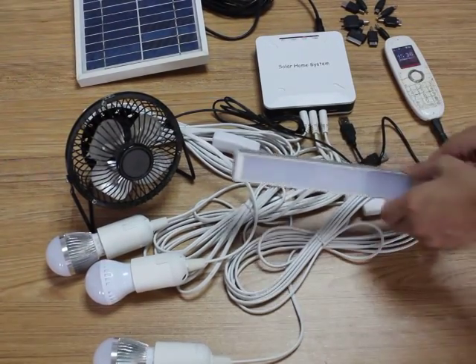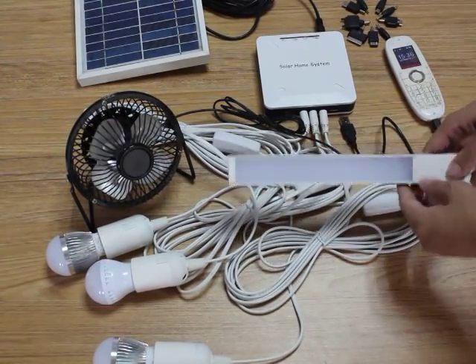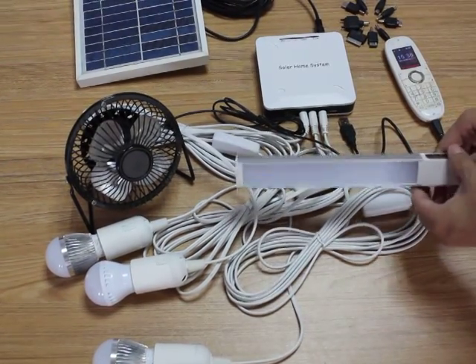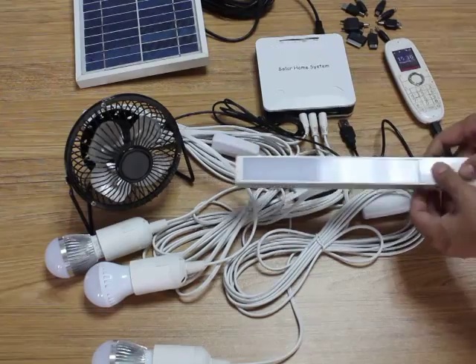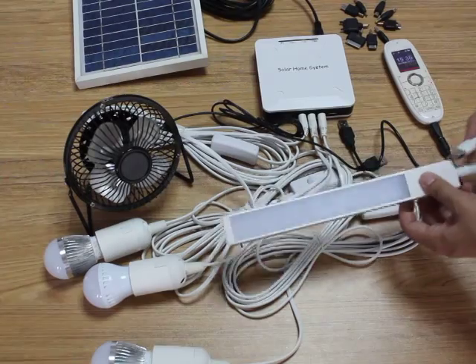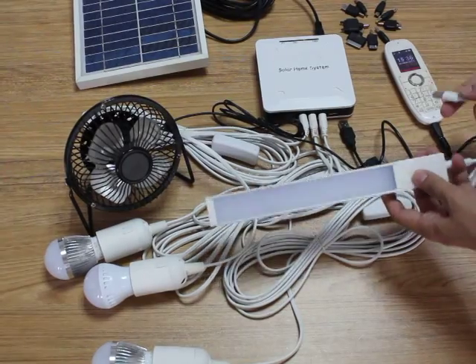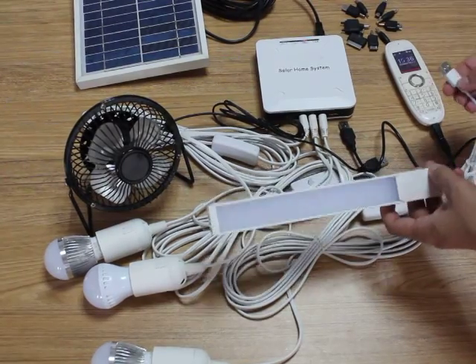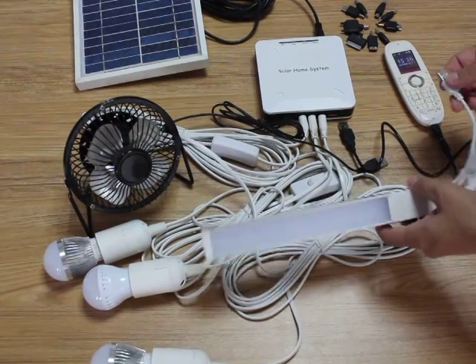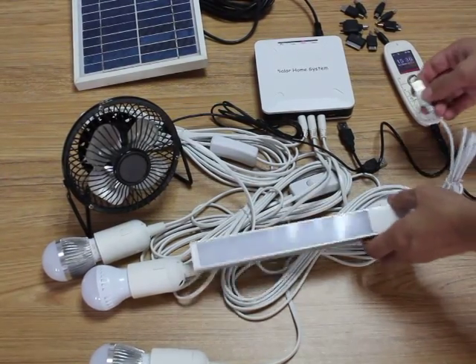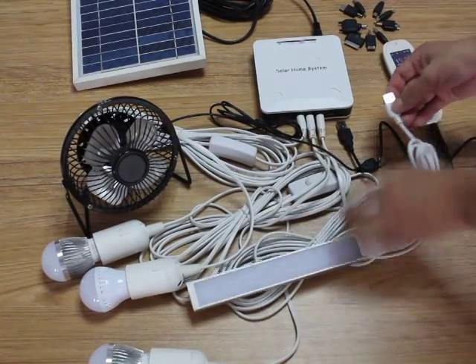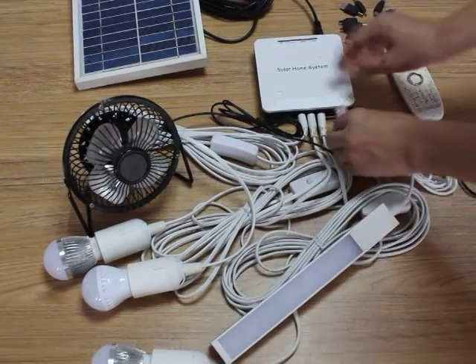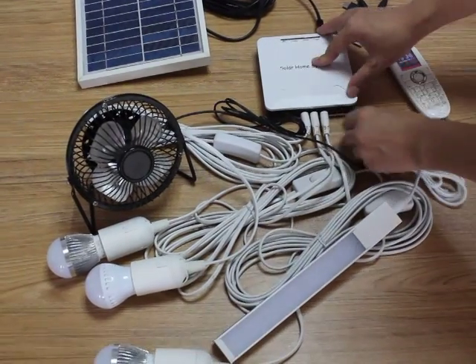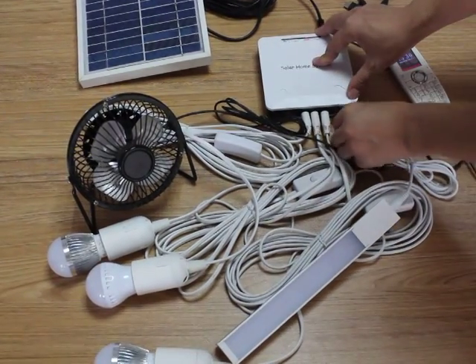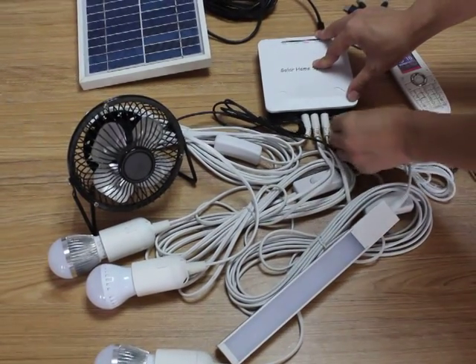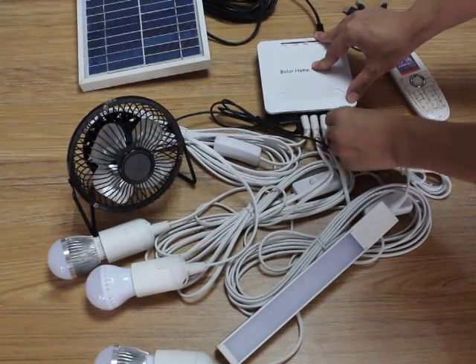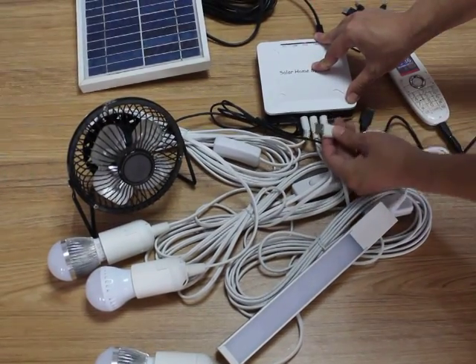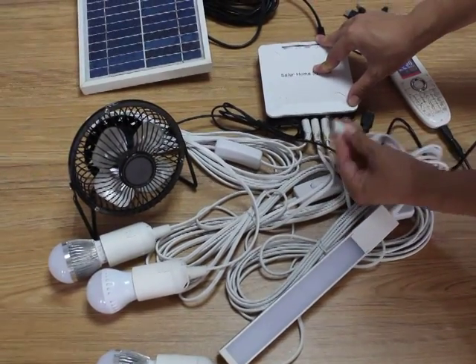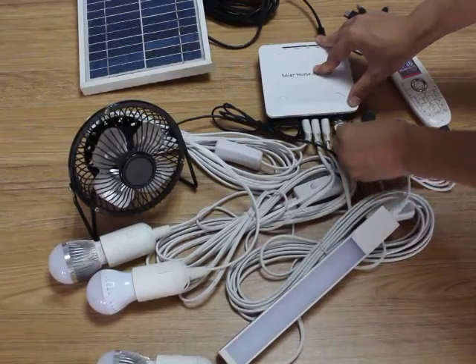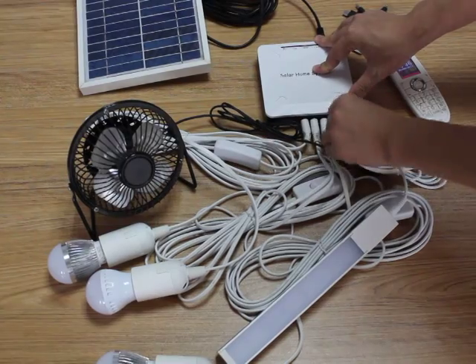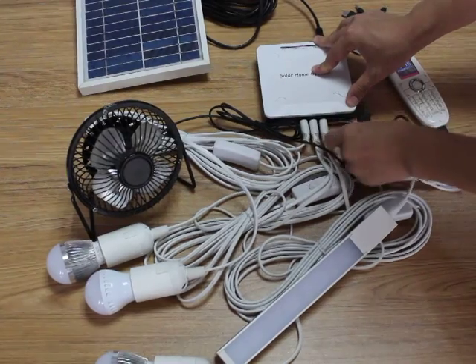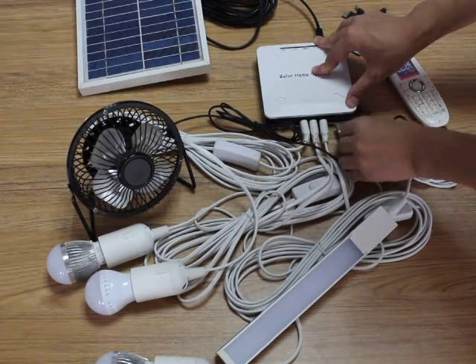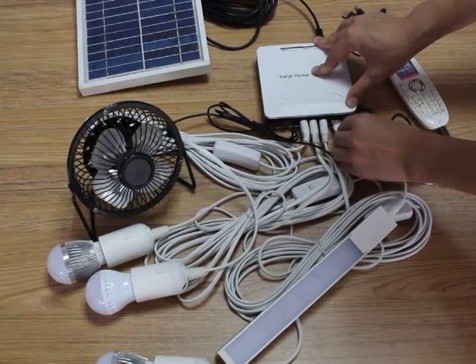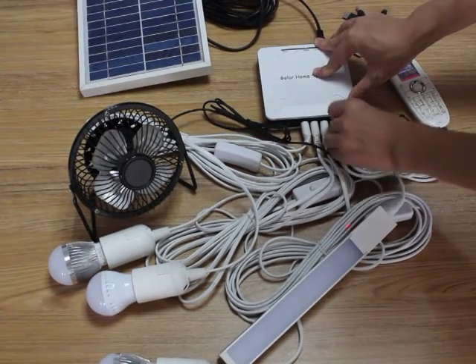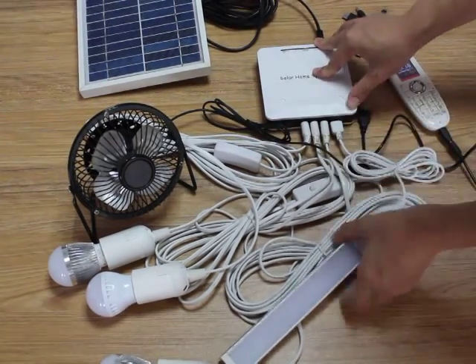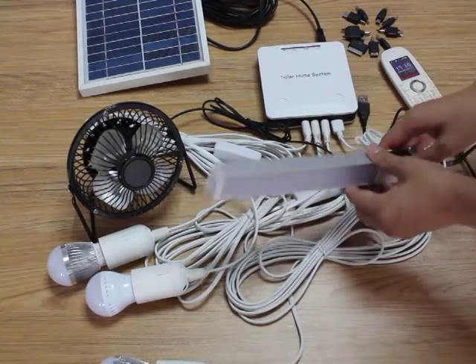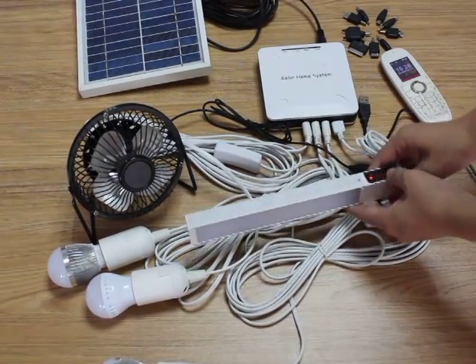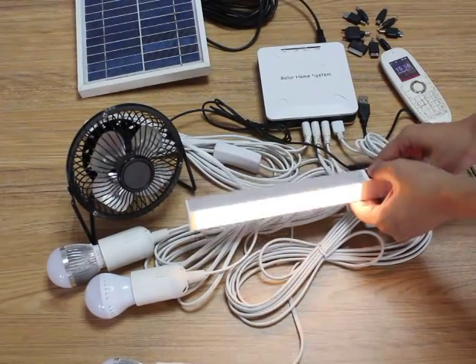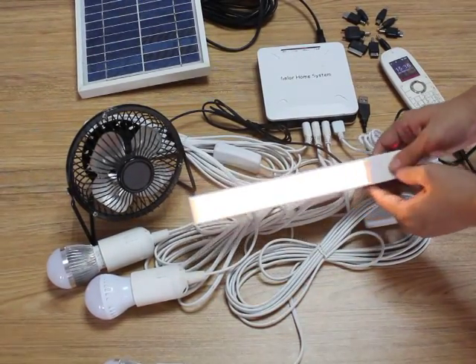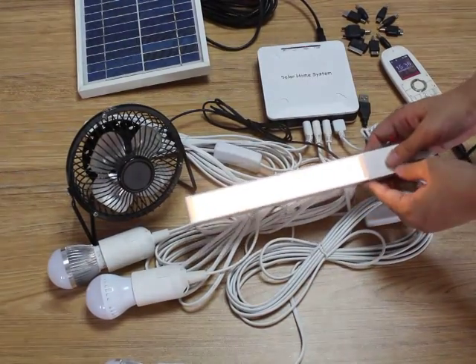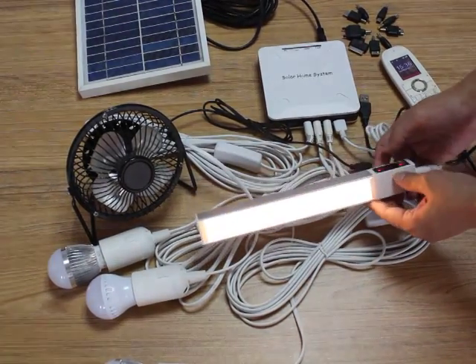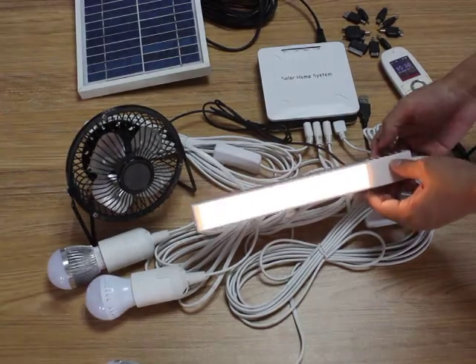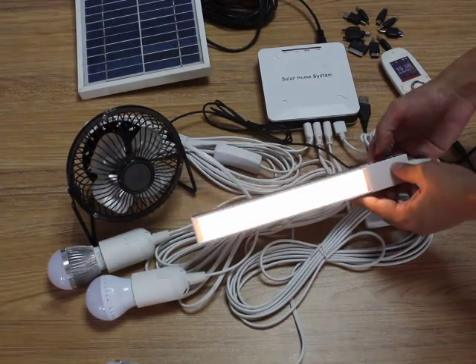What about this one? This is an LED light. The LED light also uses 5W. It works with different lights, as you can see — it can be changed.